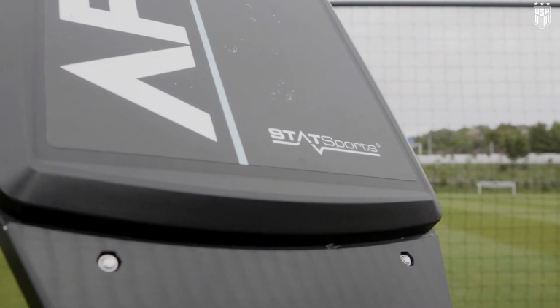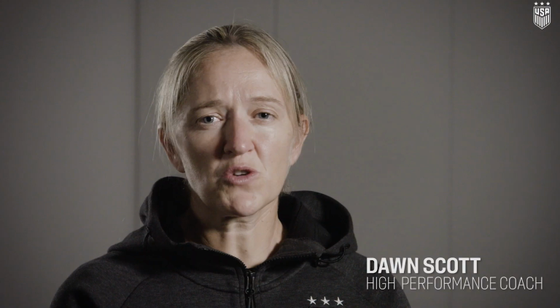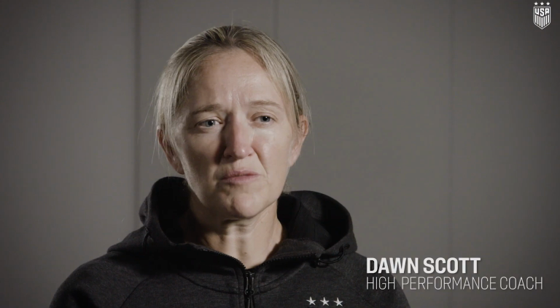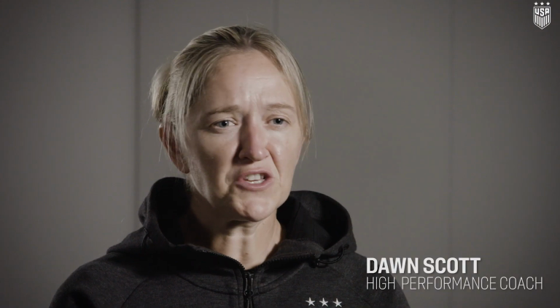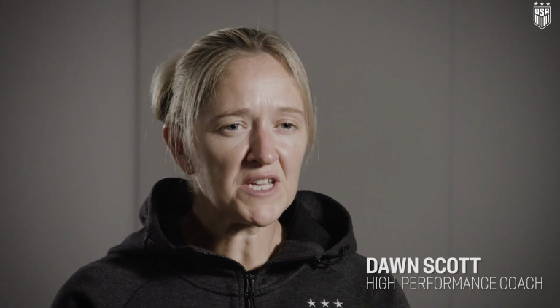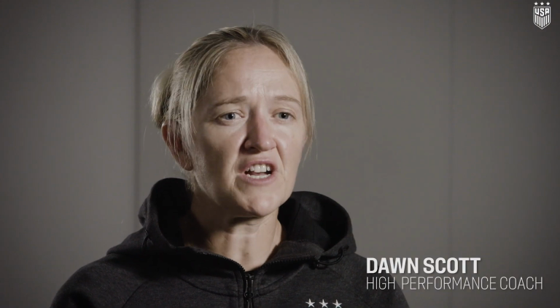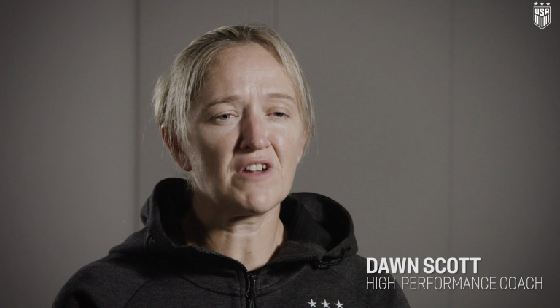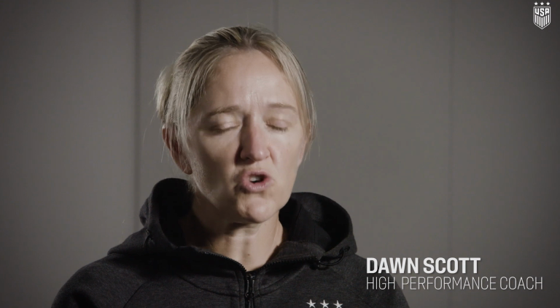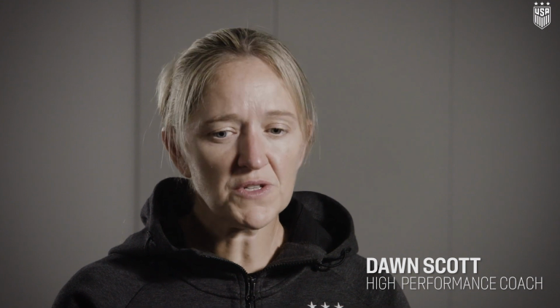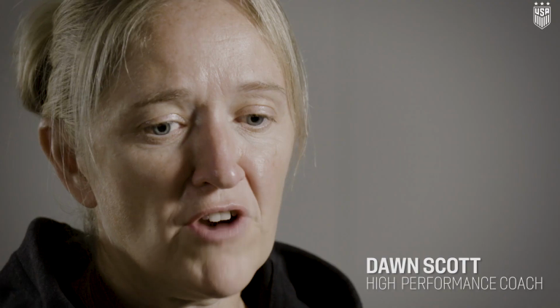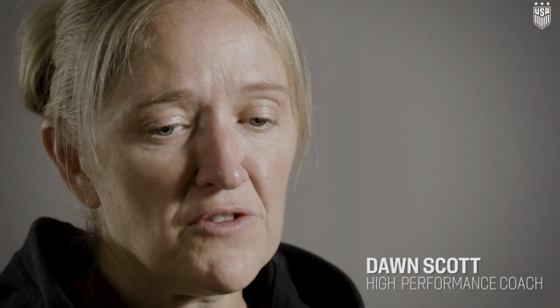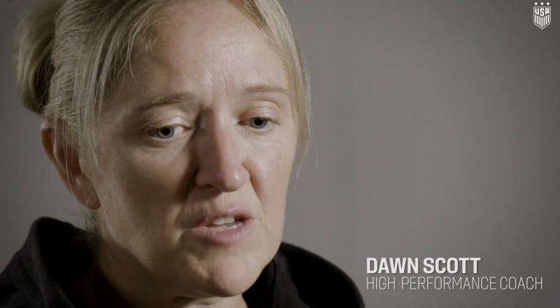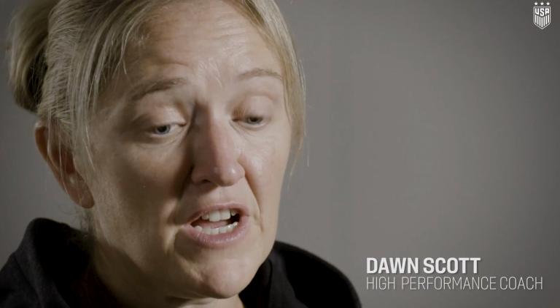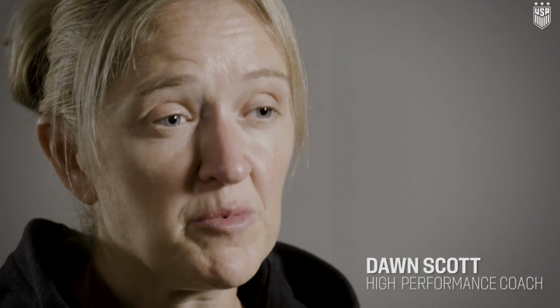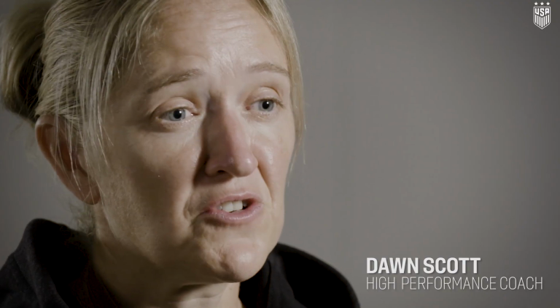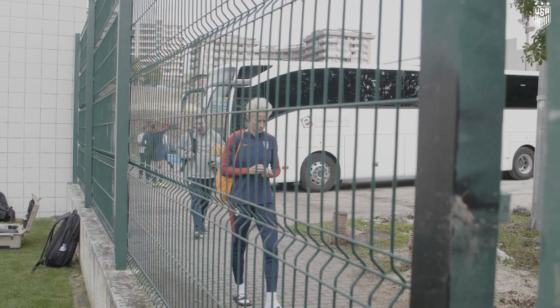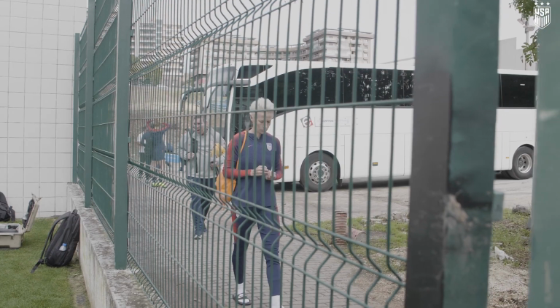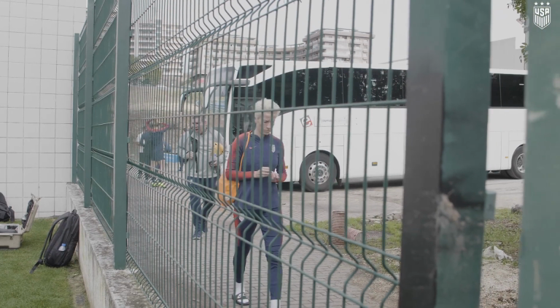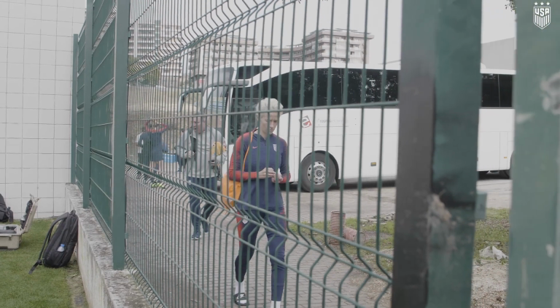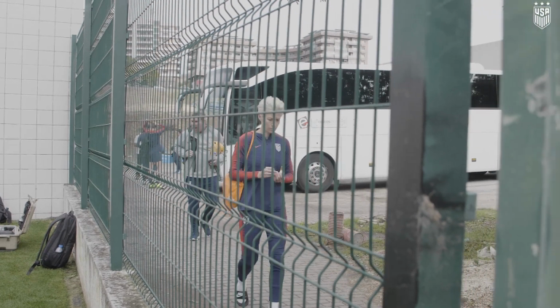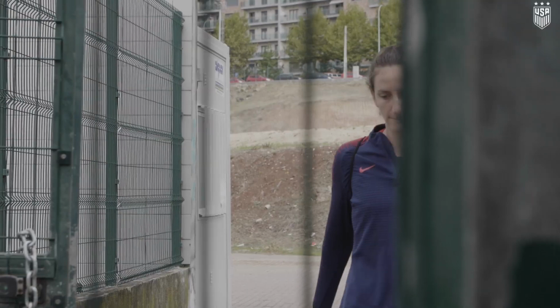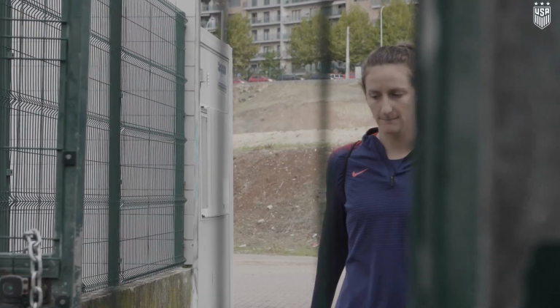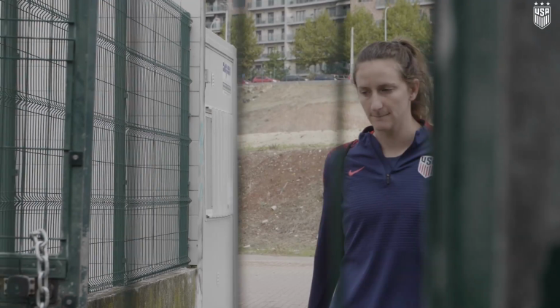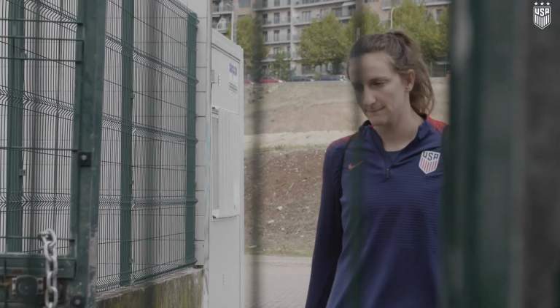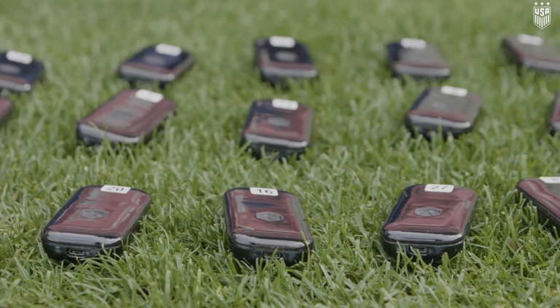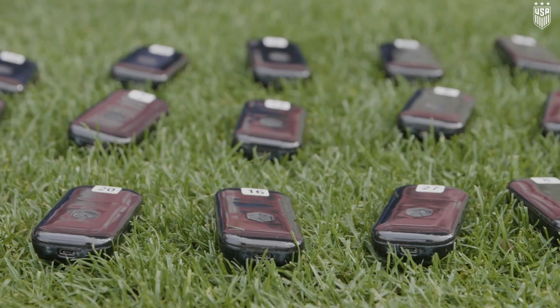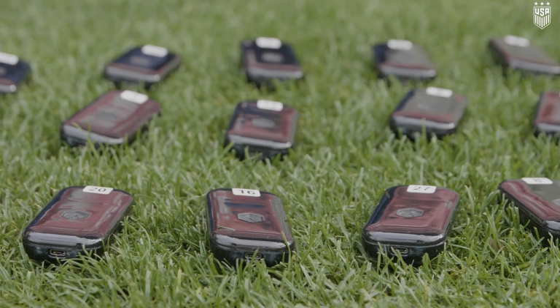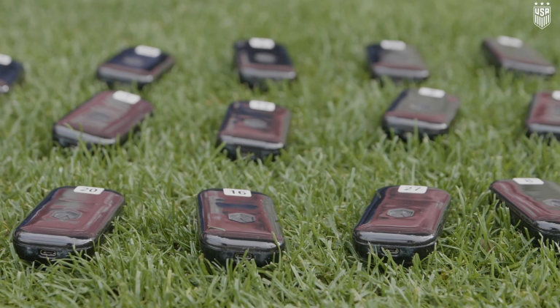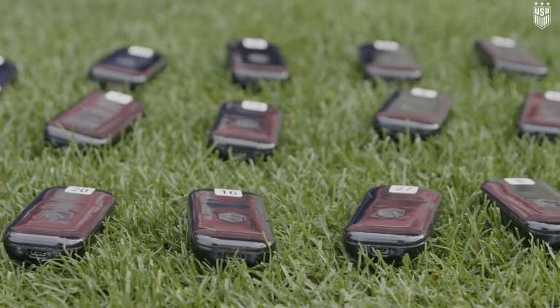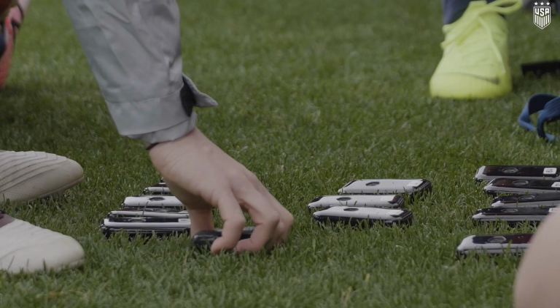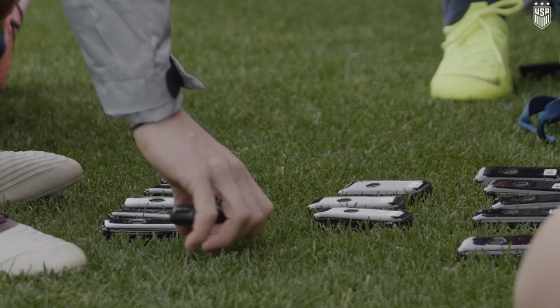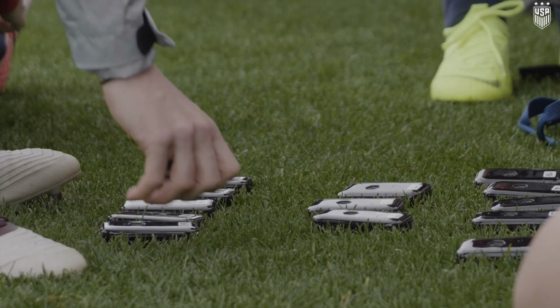Statsports are one of the main GPS providers around the world. Right now they provide GPS units to our national teams, youth national teams, the NWSL, and also the development academies.